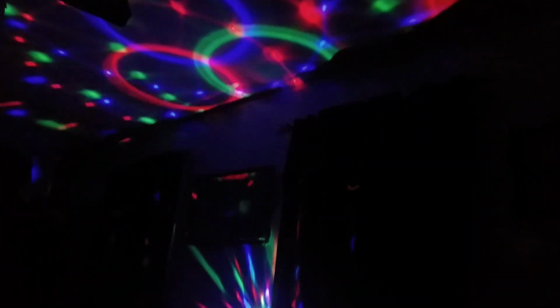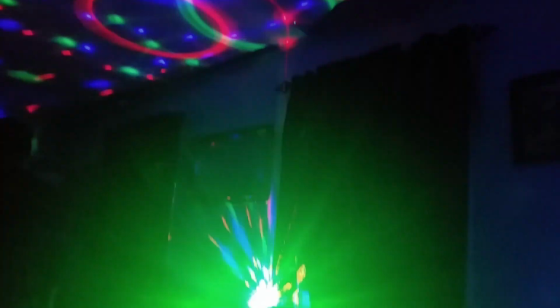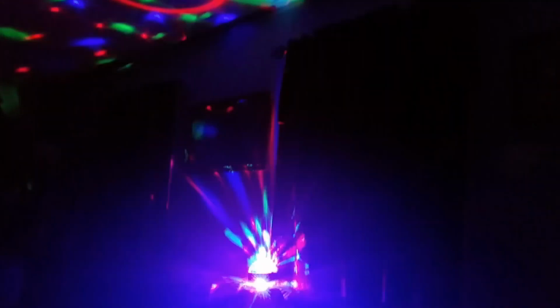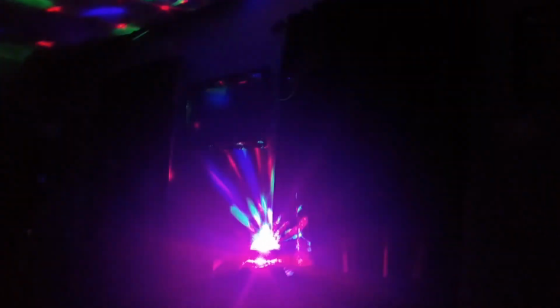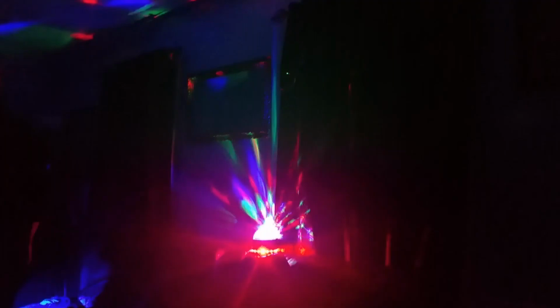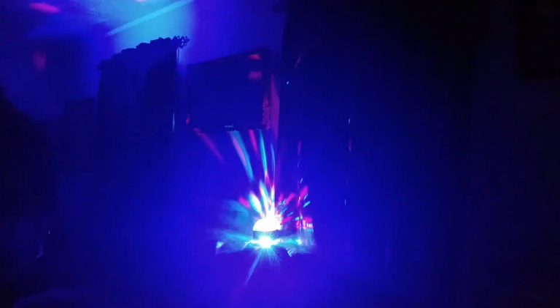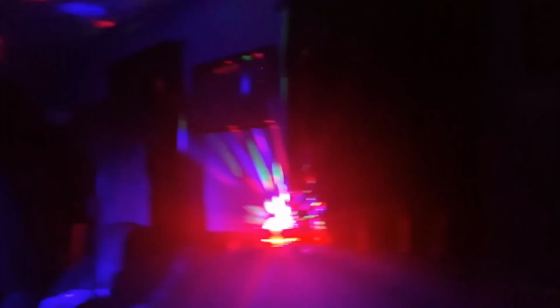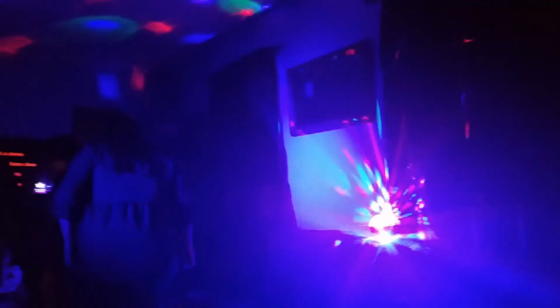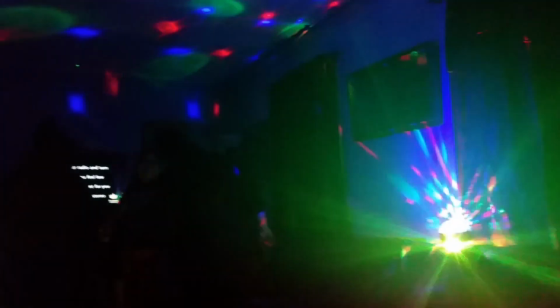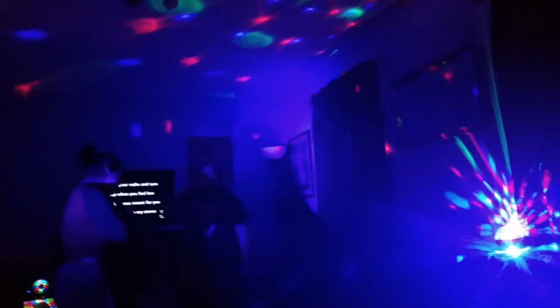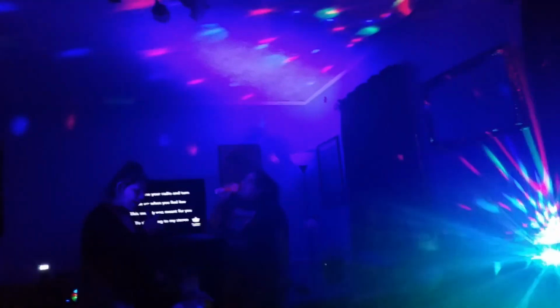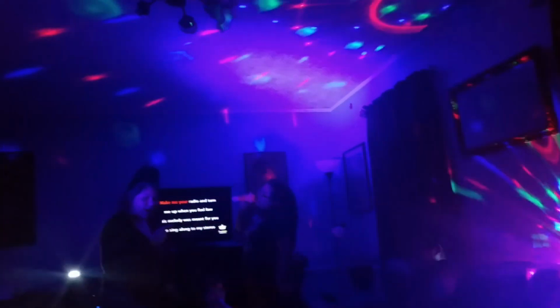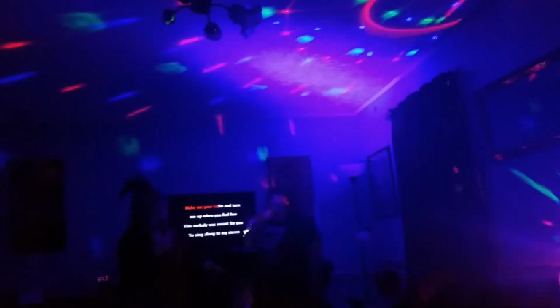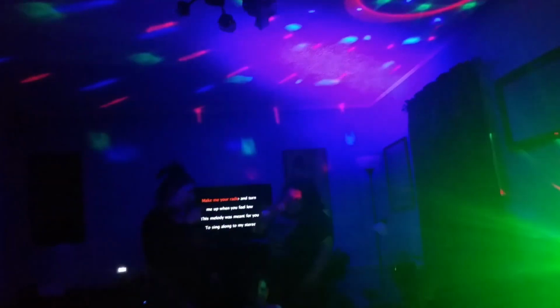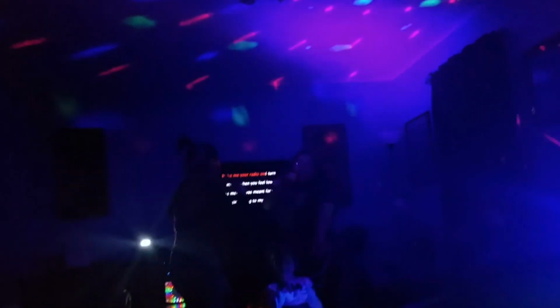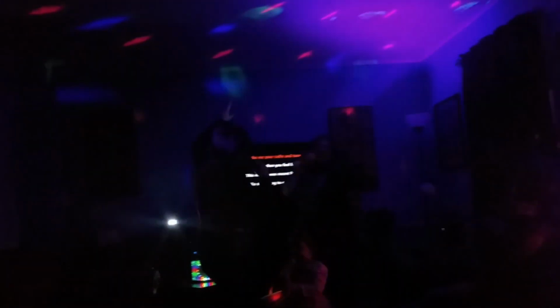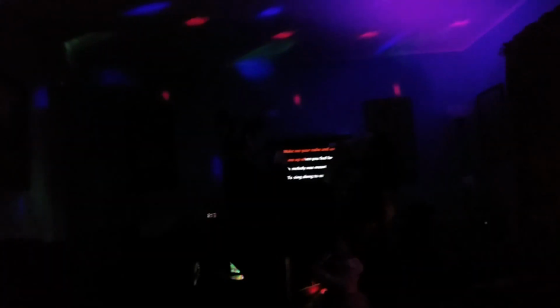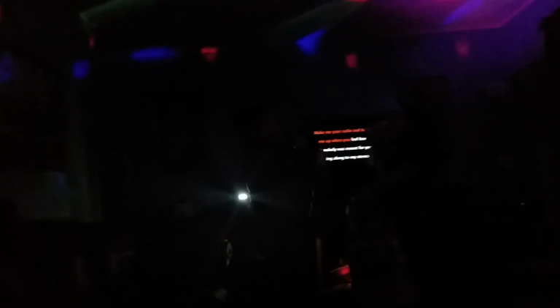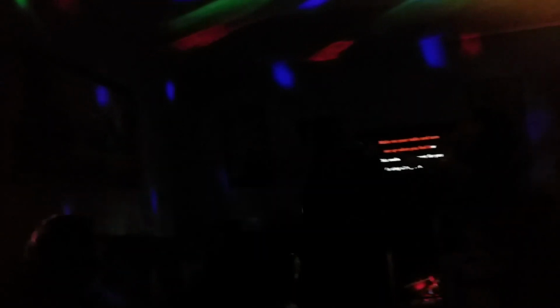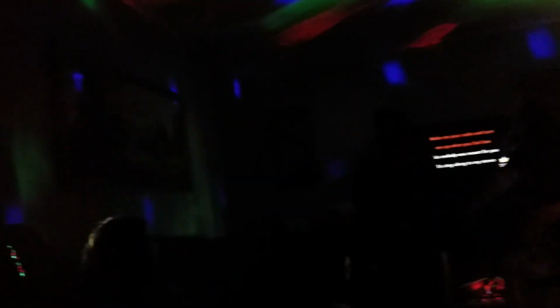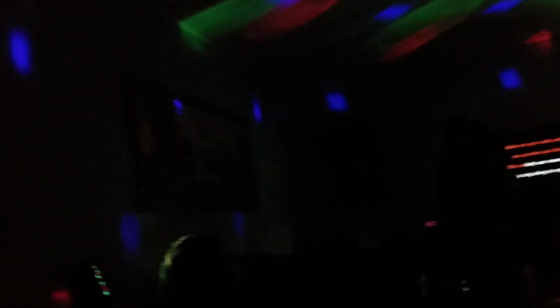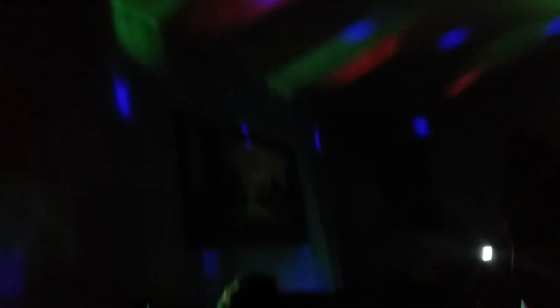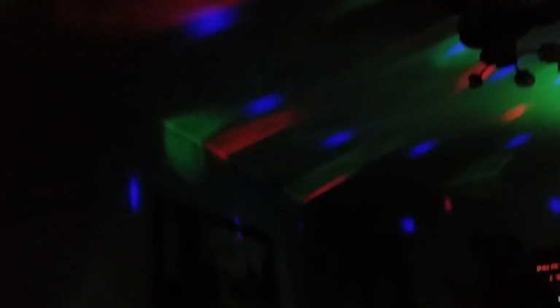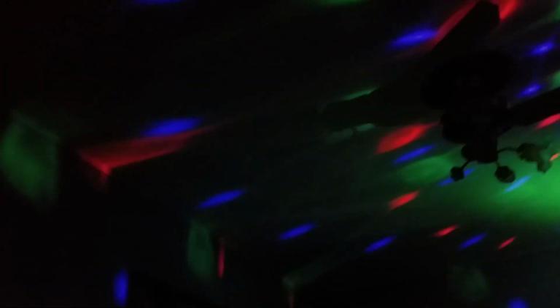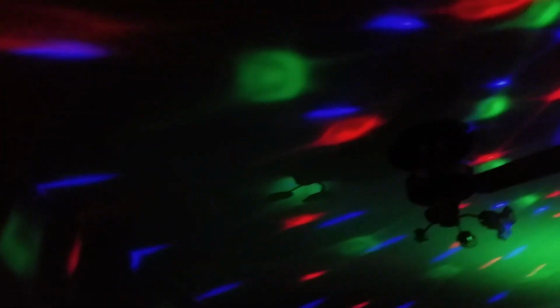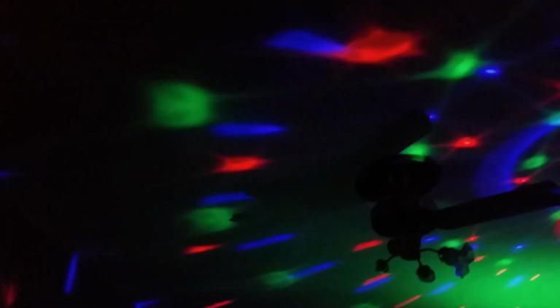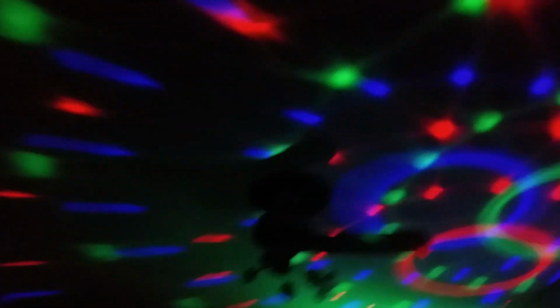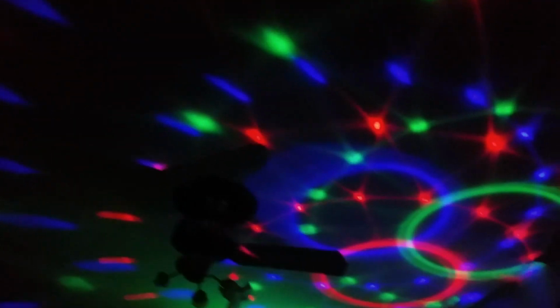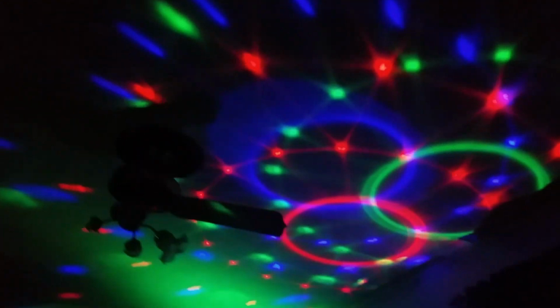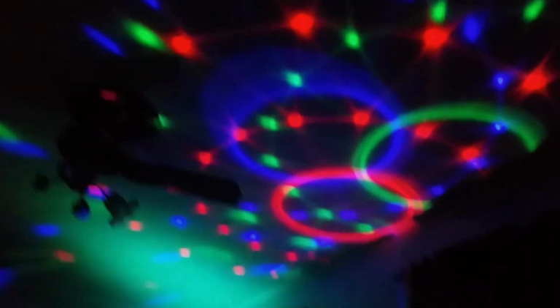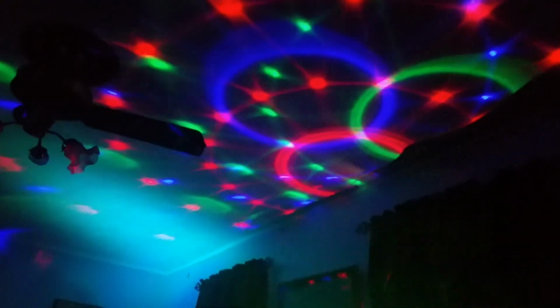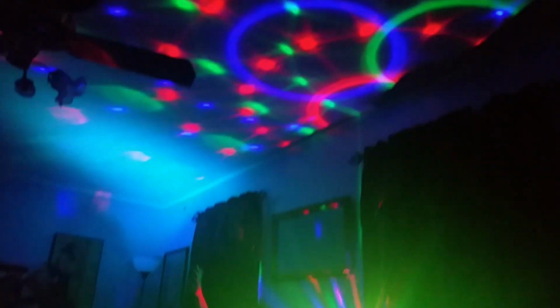When we aren't using it for a party or a family gathering, my children like to cover up the bottom portion where the flashing lights are and use the pattern lights as a nightlight. They find it very soothing and it really adds a nice touch.